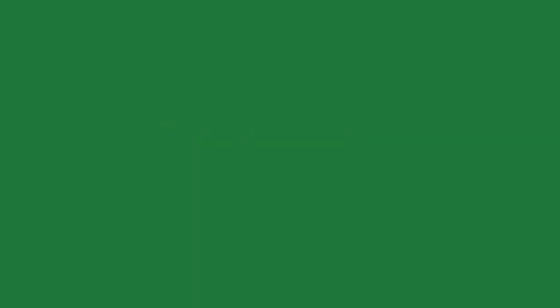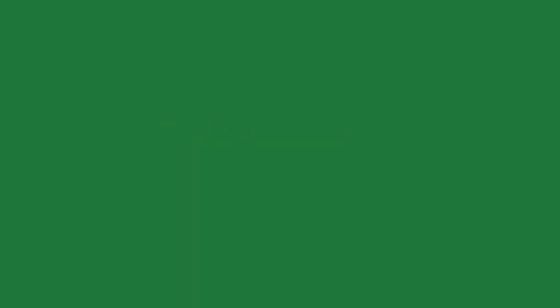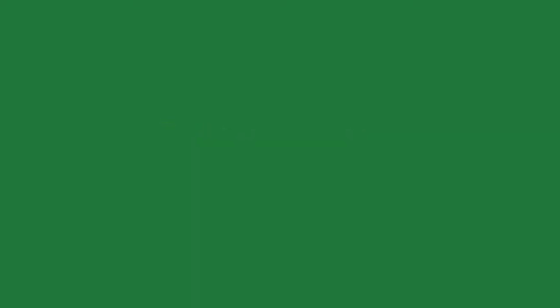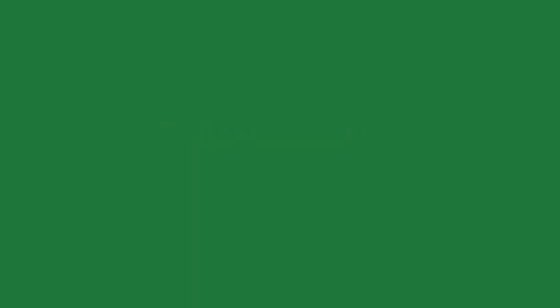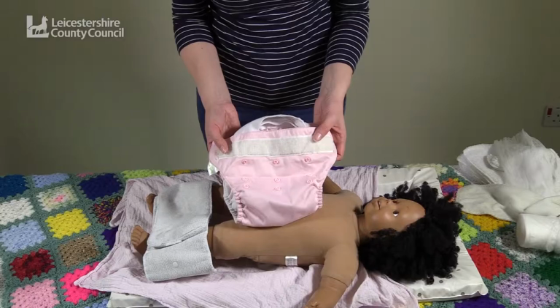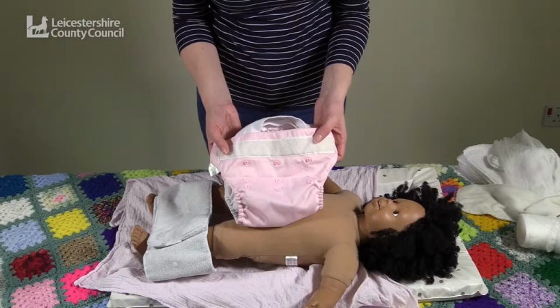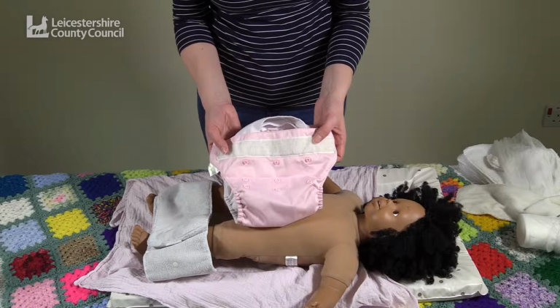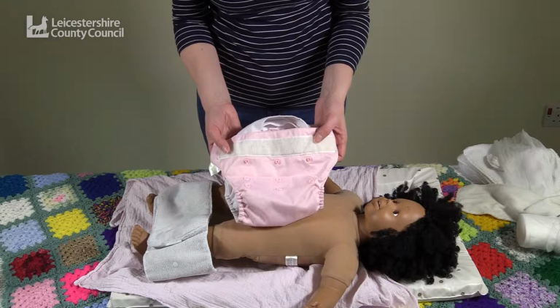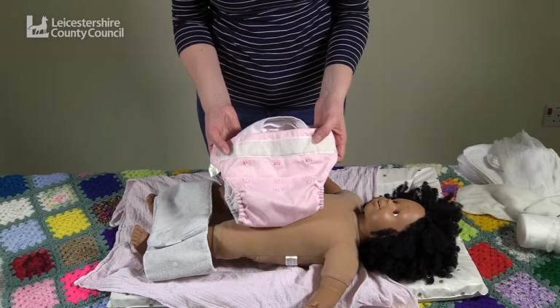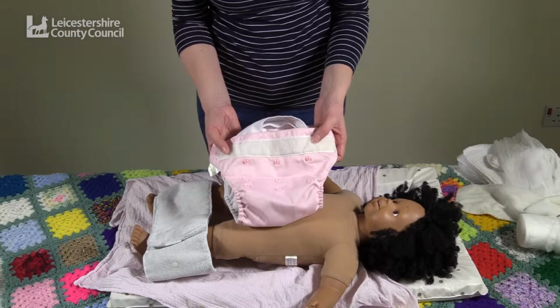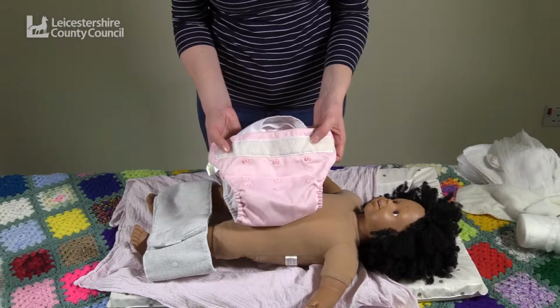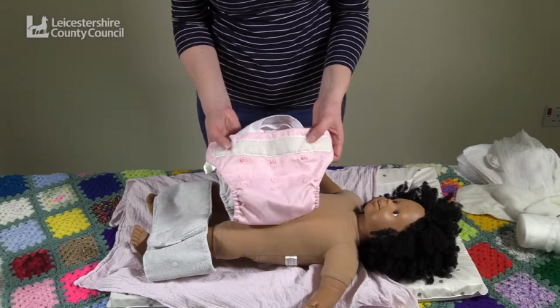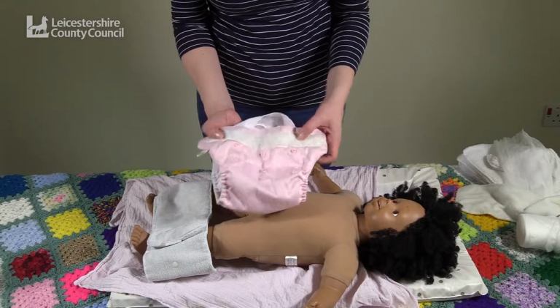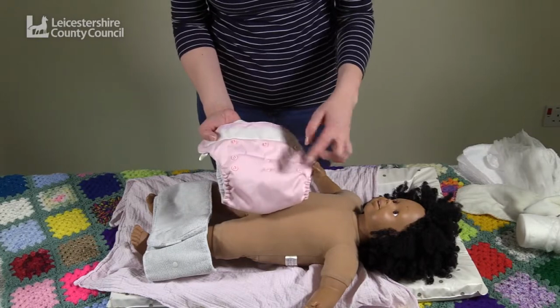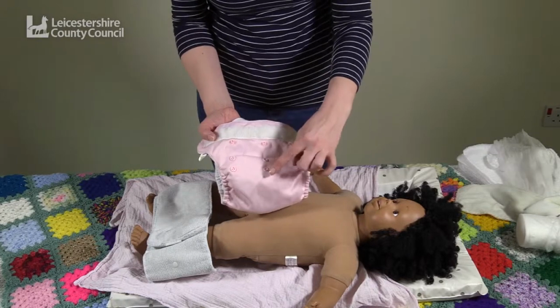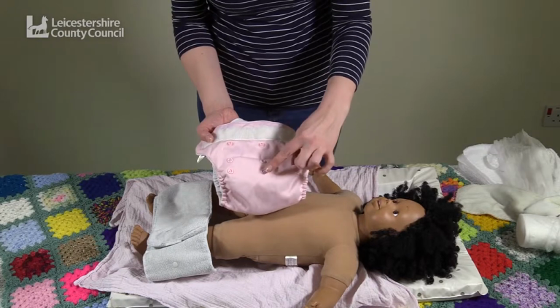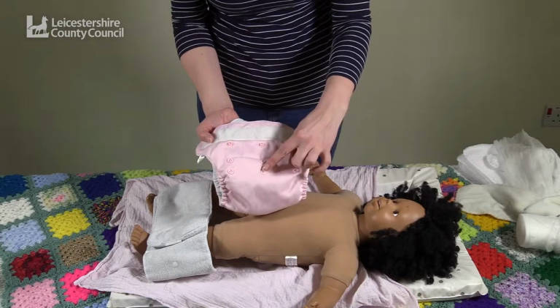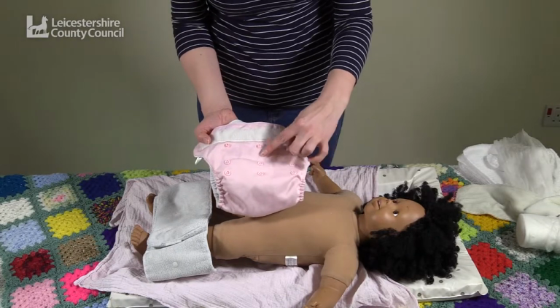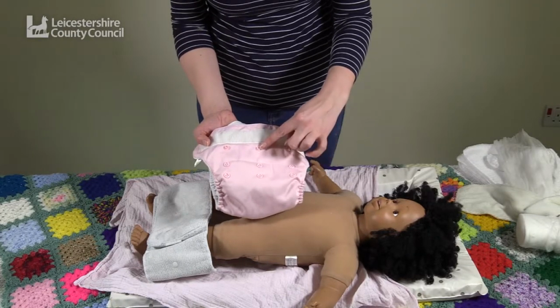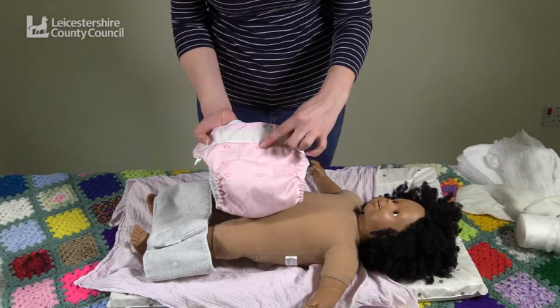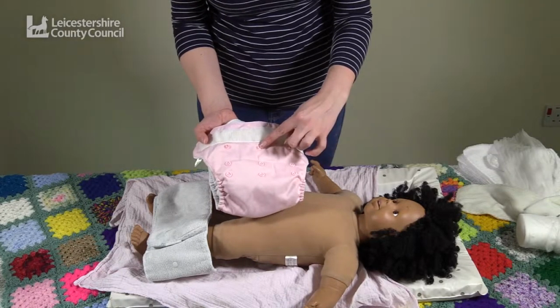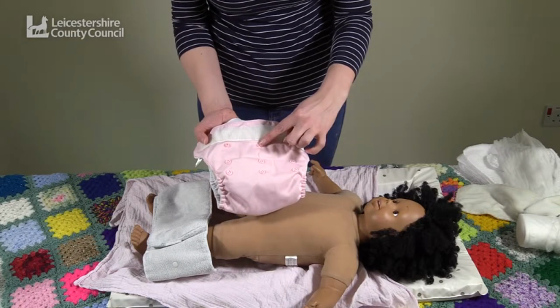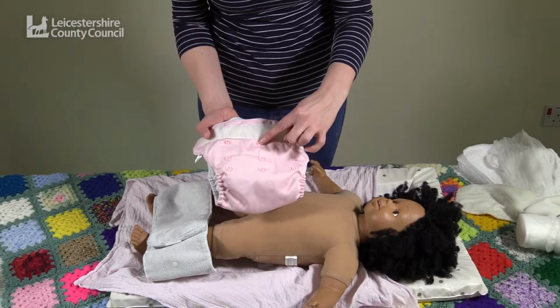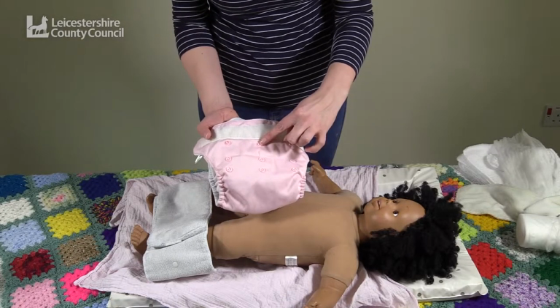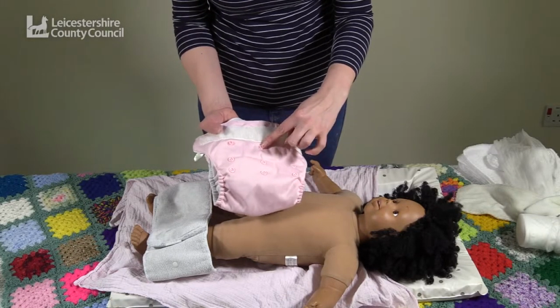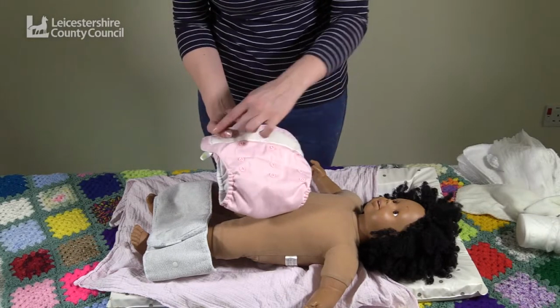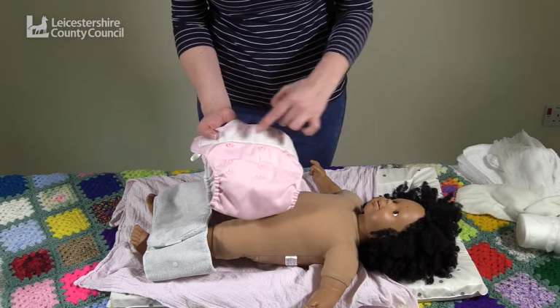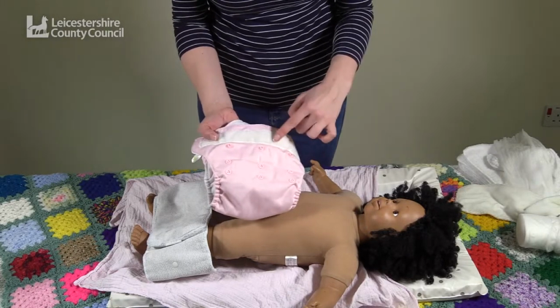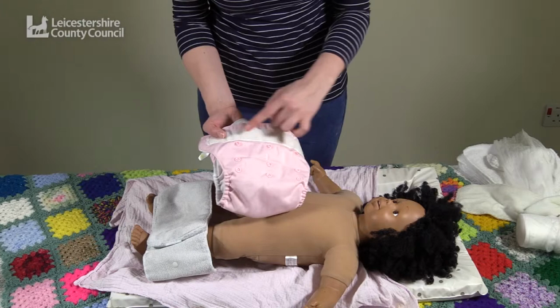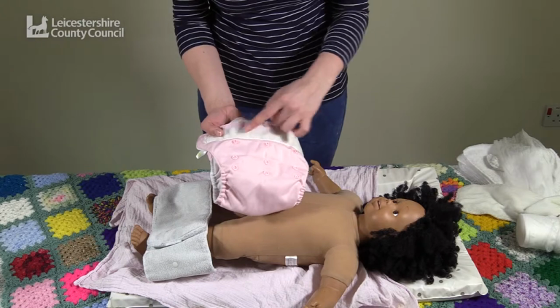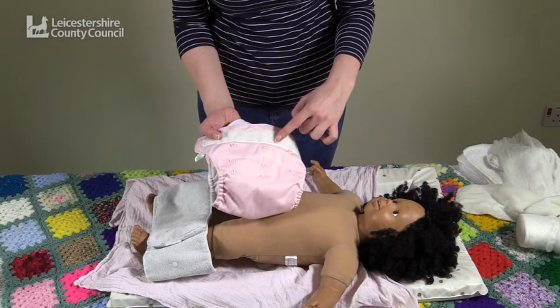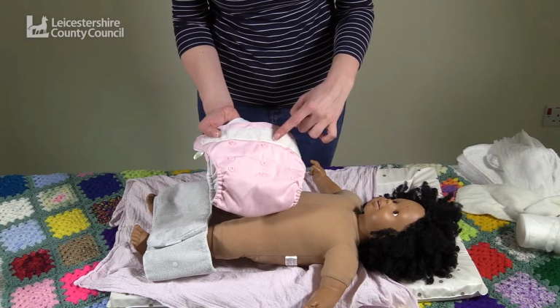This is a Bumgenius pocket nappy. It has adjustable poppers to adjust the length of the nappy and a velcro waist fastening.